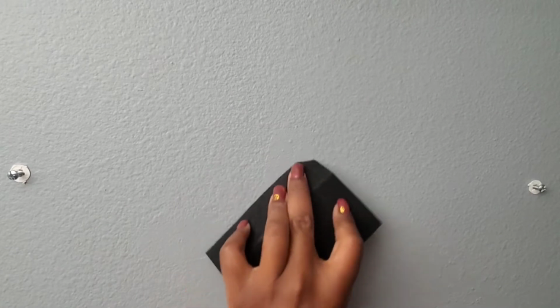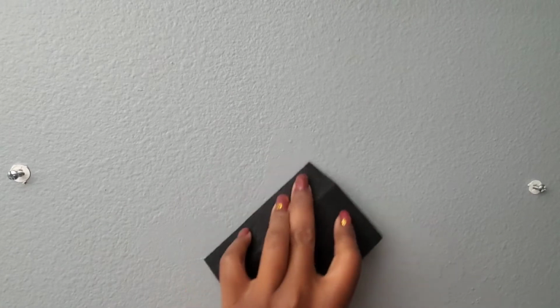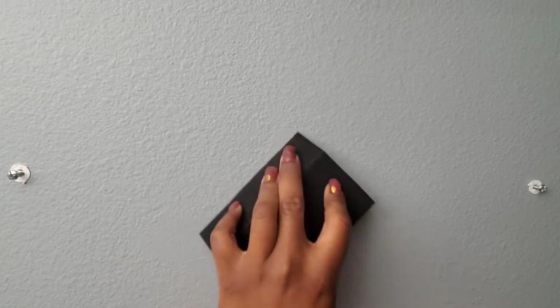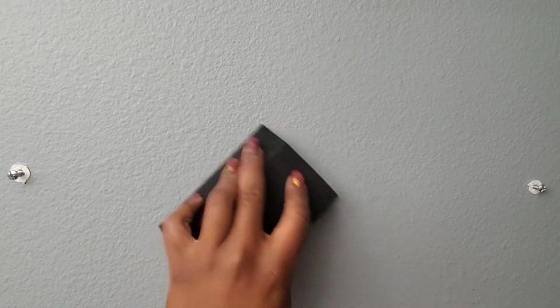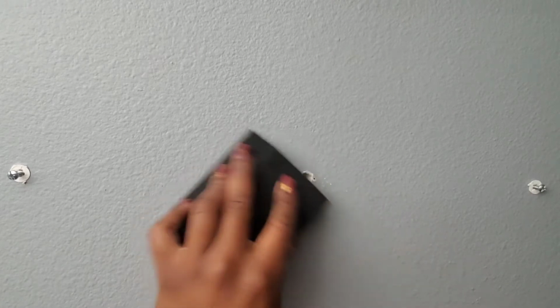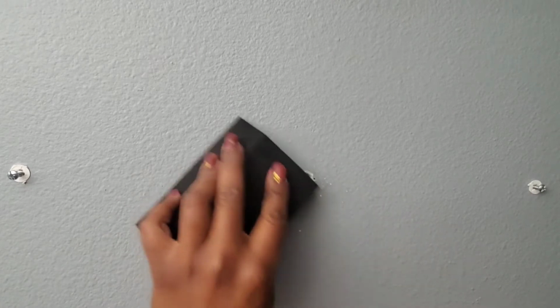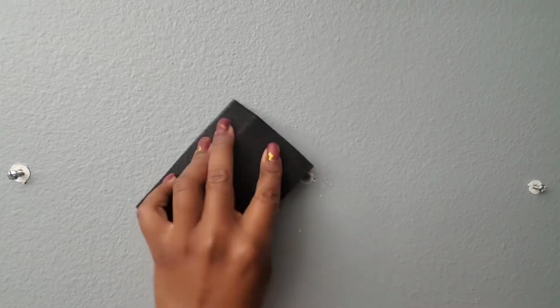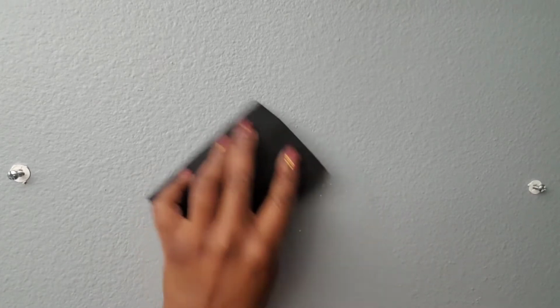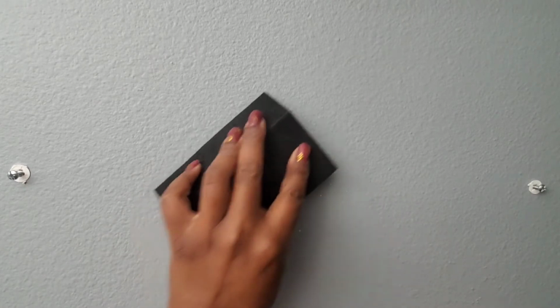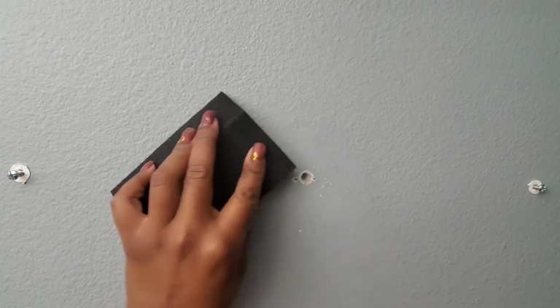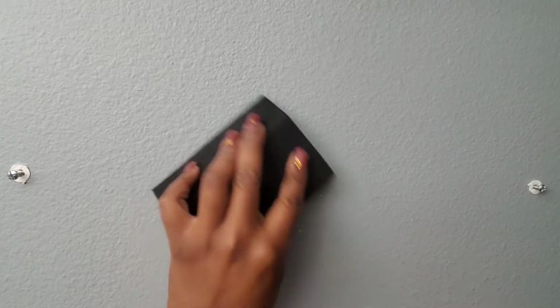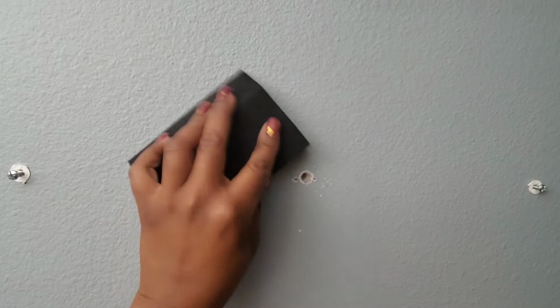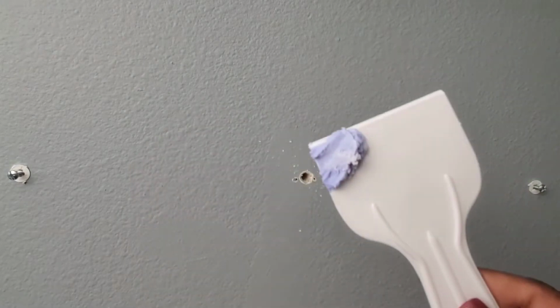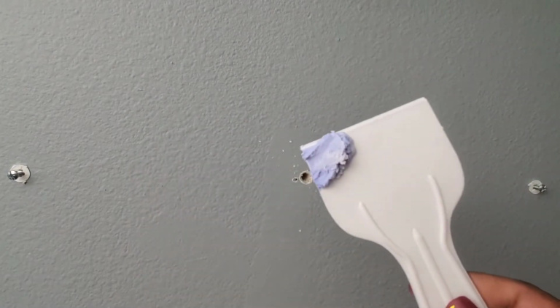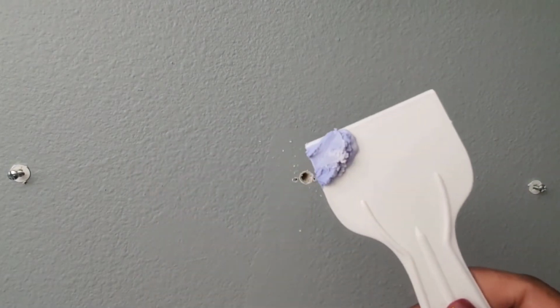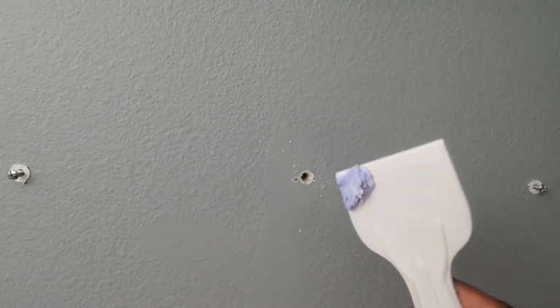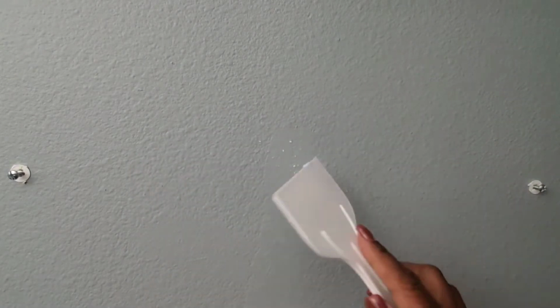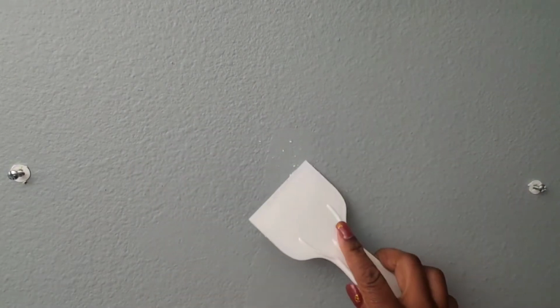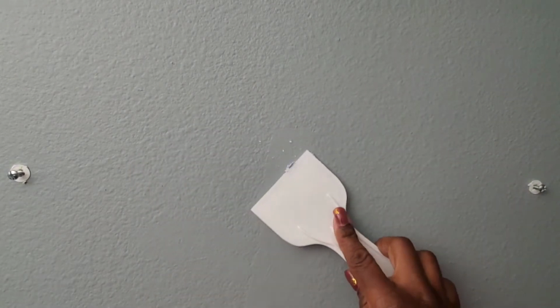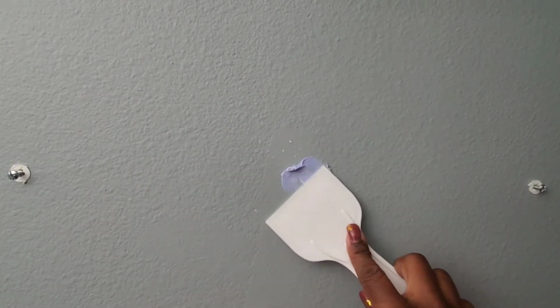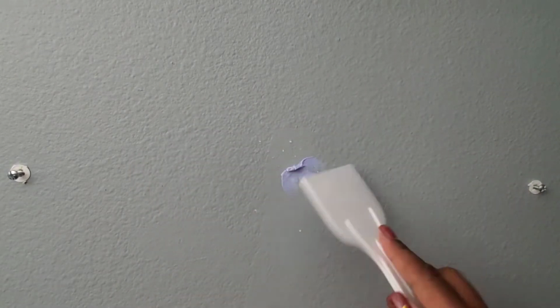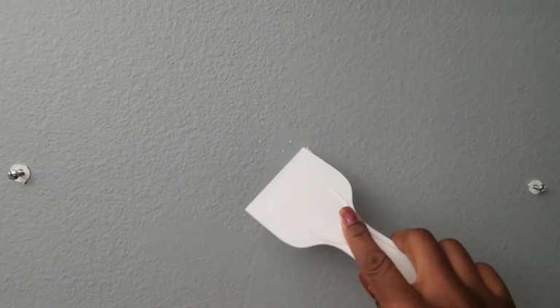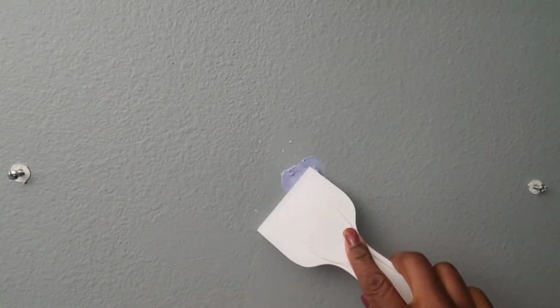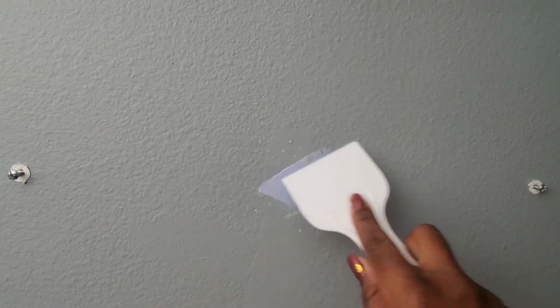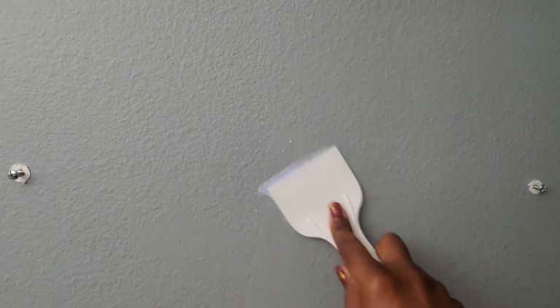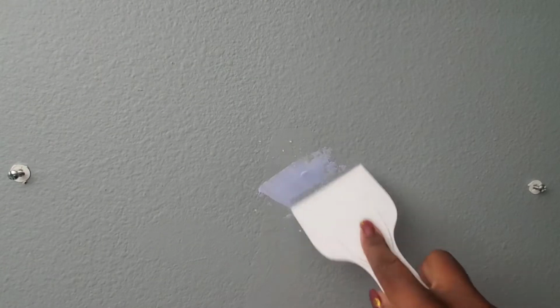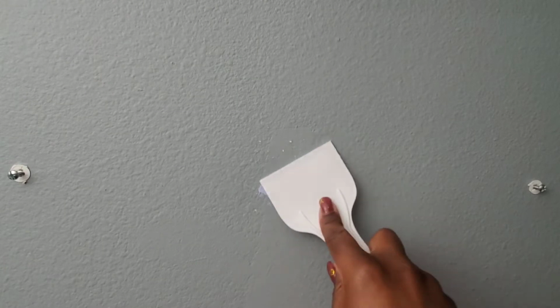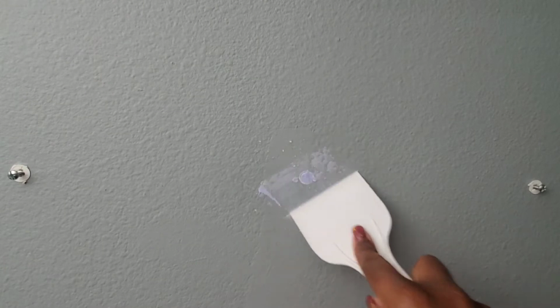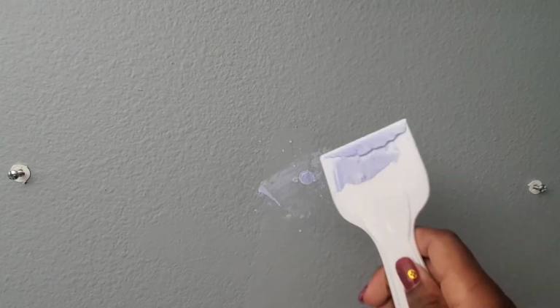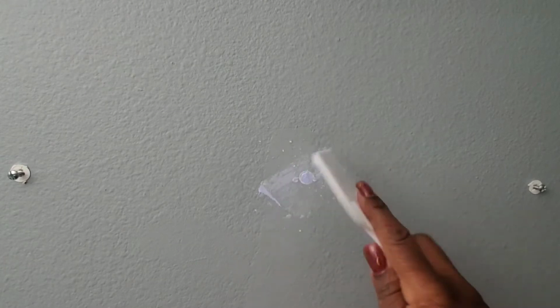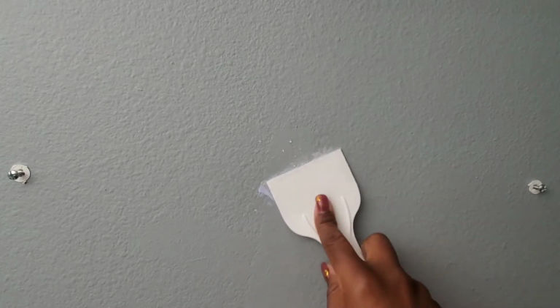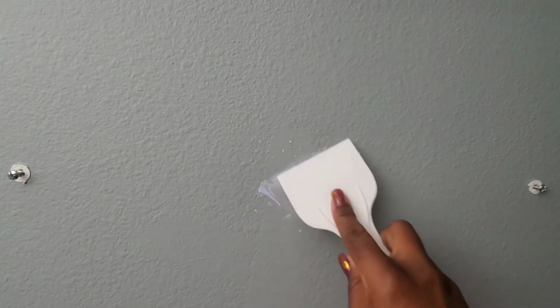Now that the area is nice and smooth, it's time to do the repairs. I'll take a small amount of compound onto my putty knife and press it in, making sure that it's well packed.